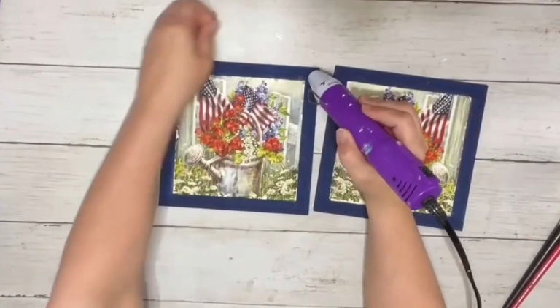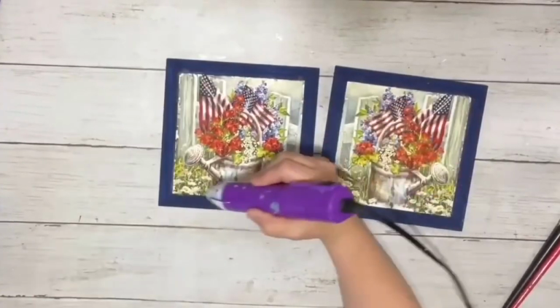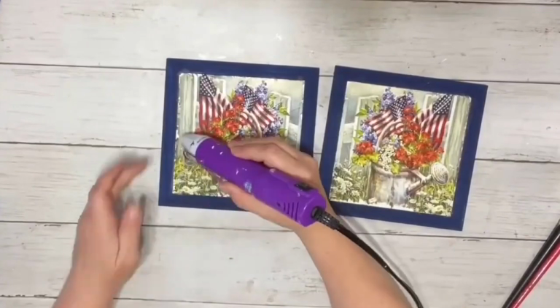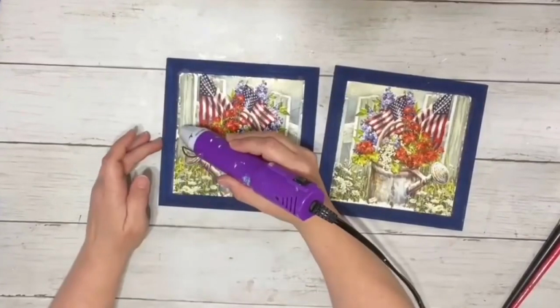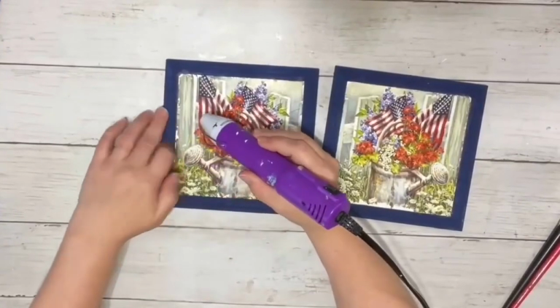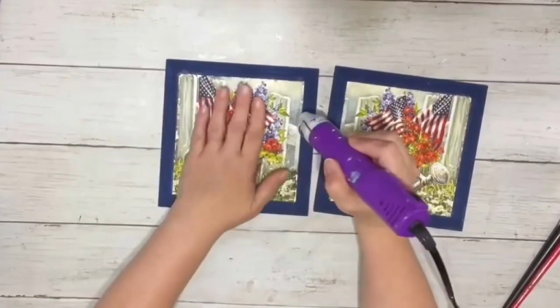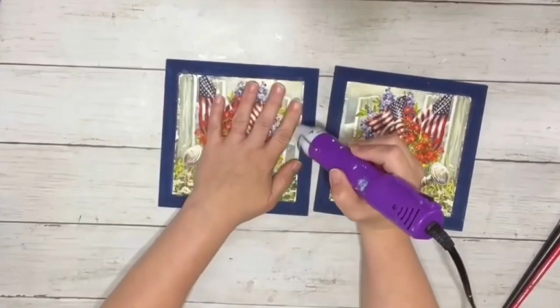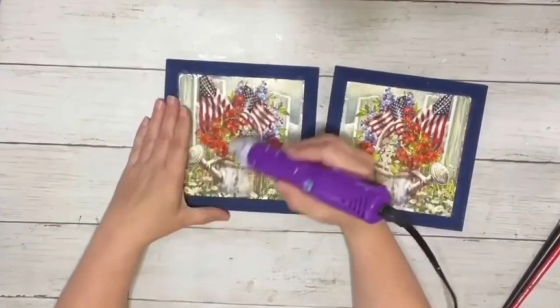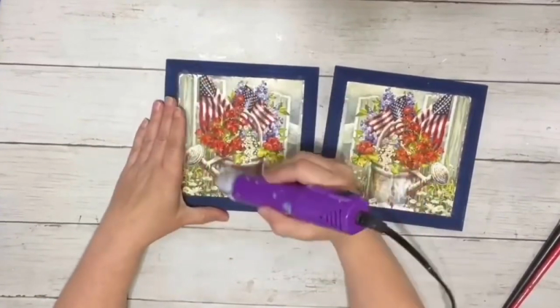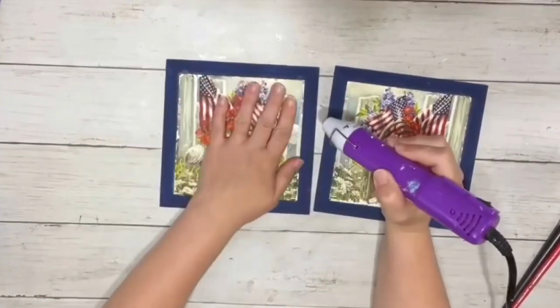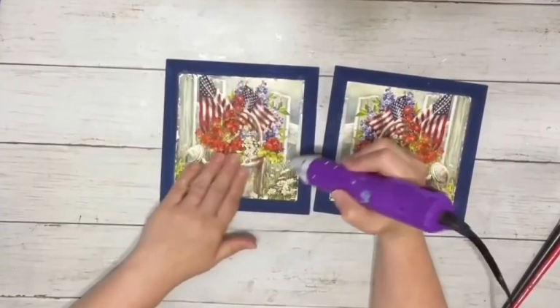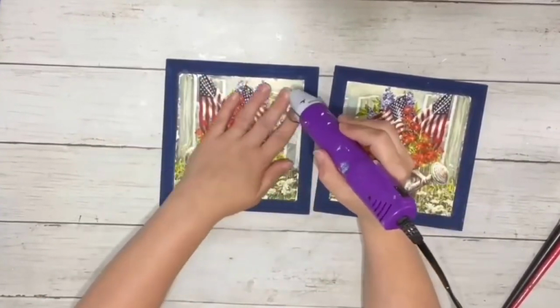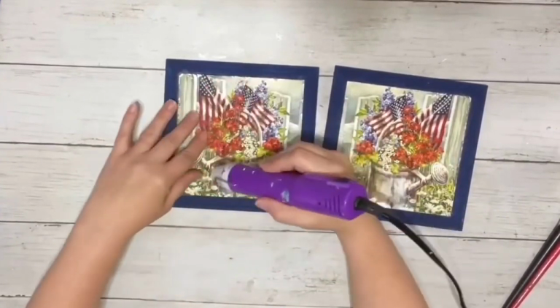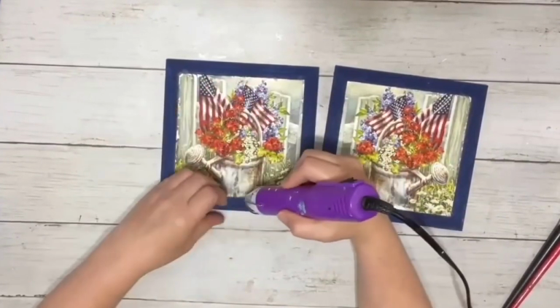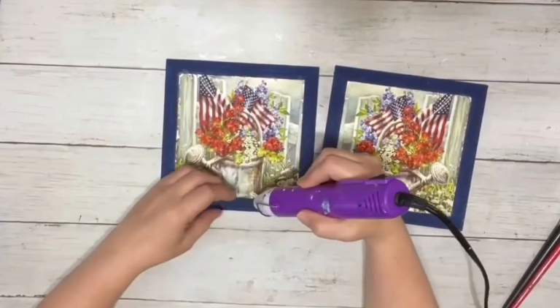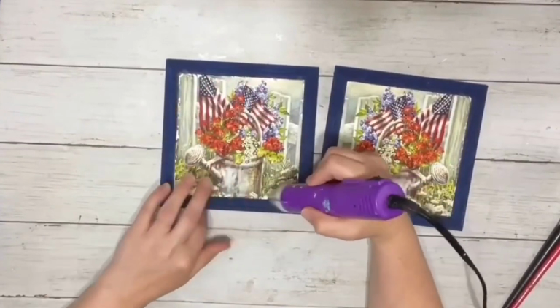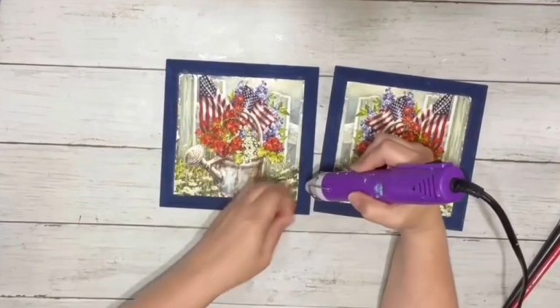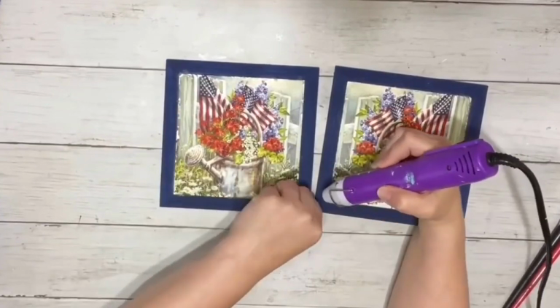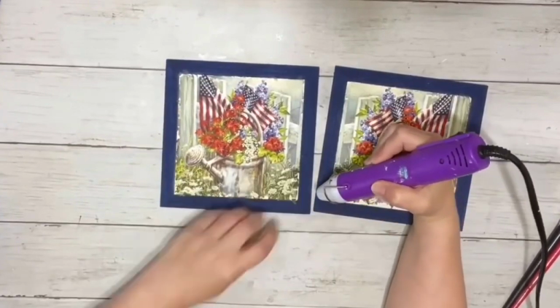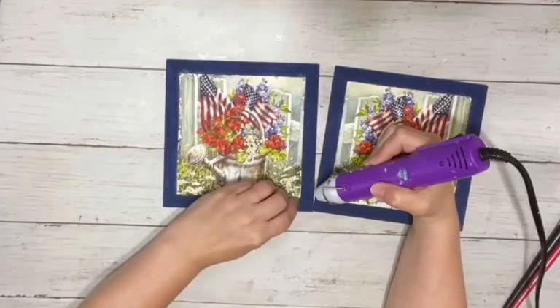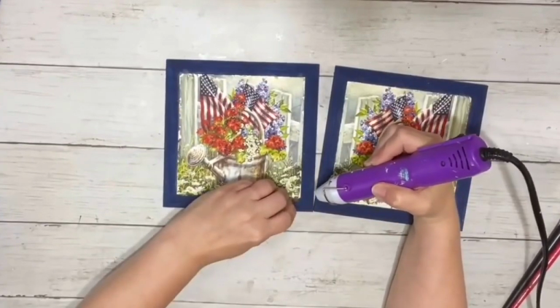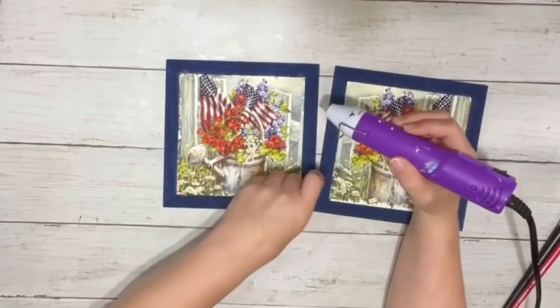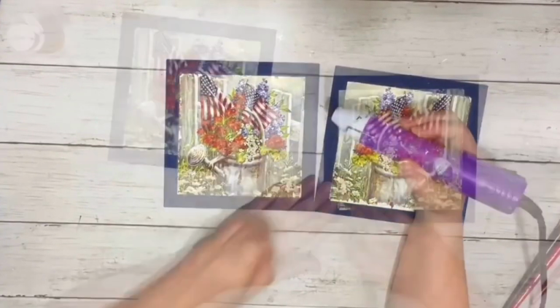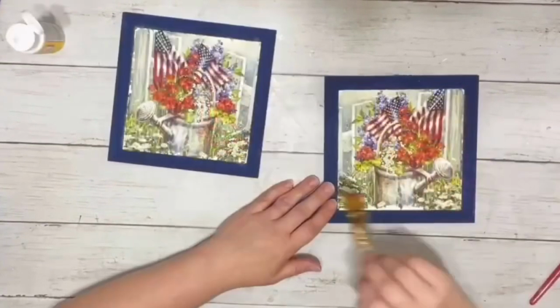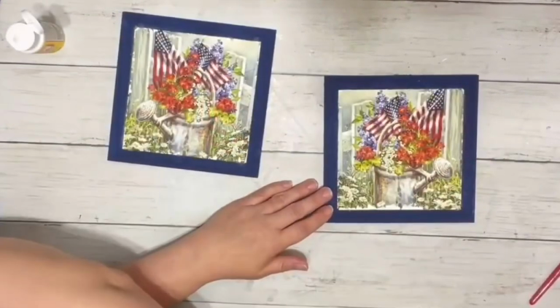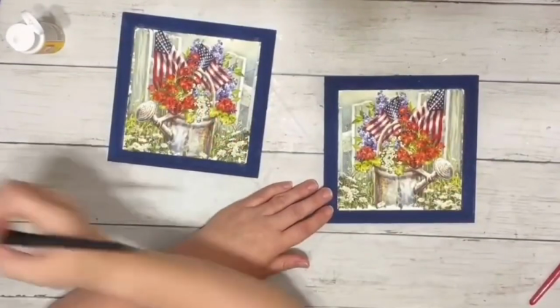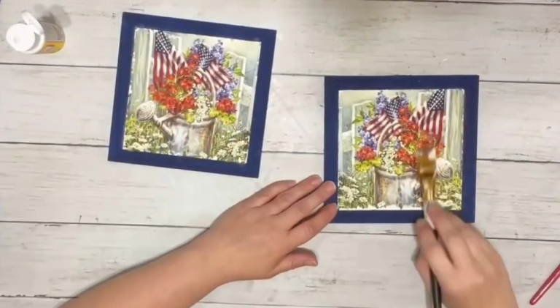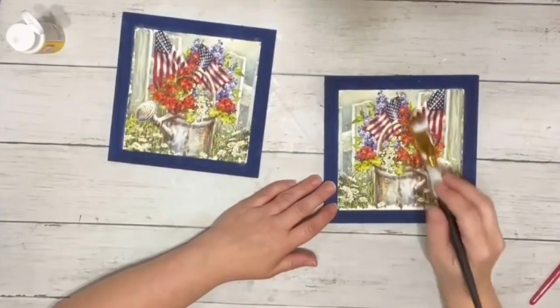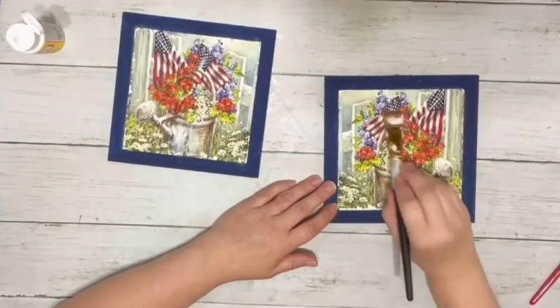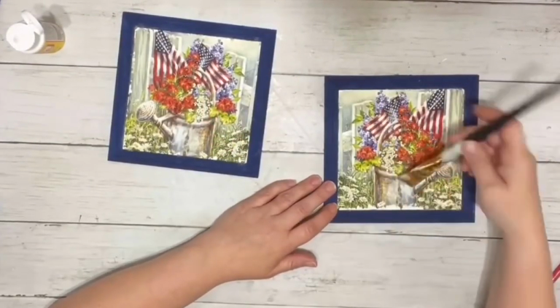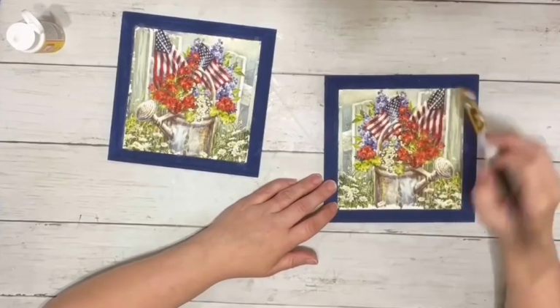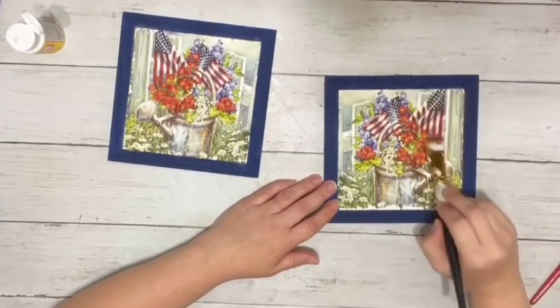Once I had all the excess napkin removed, I went around with my heating tool to dry that completely, and then added a second layer of Mod Podge covering both of those napkins.